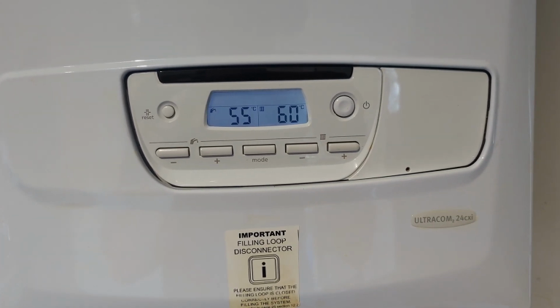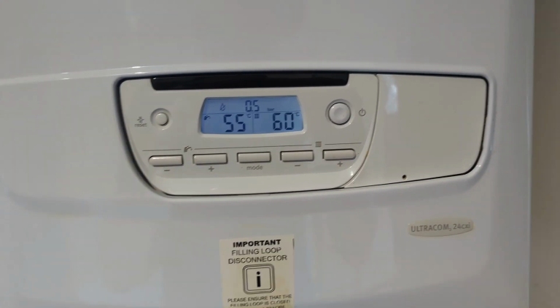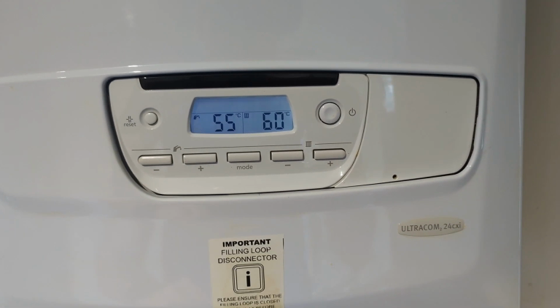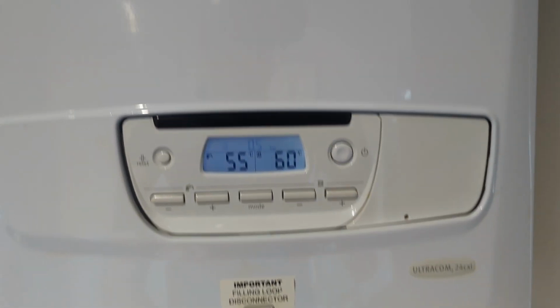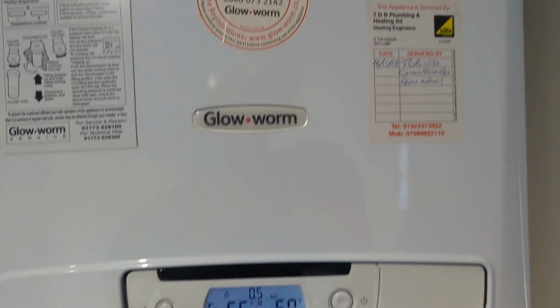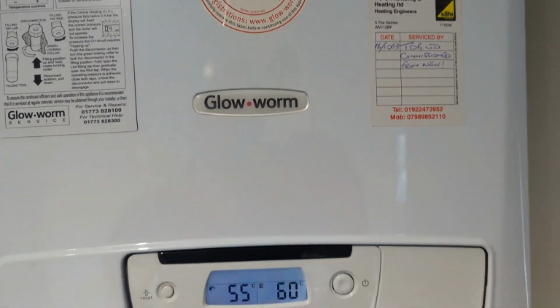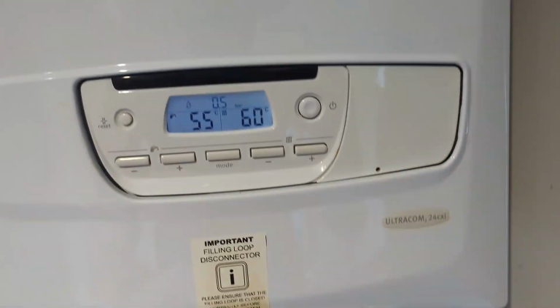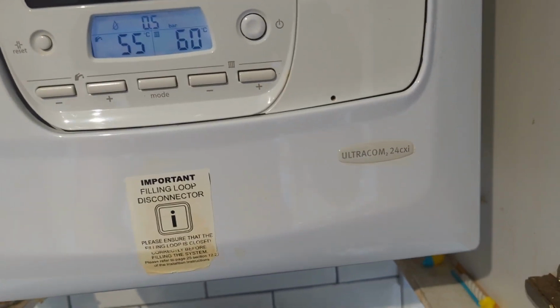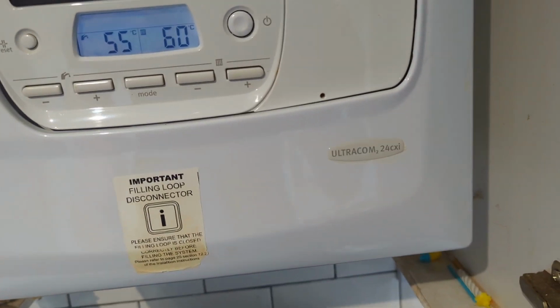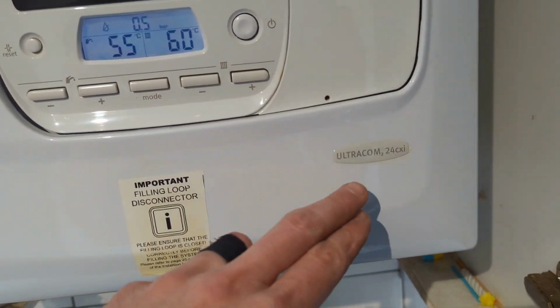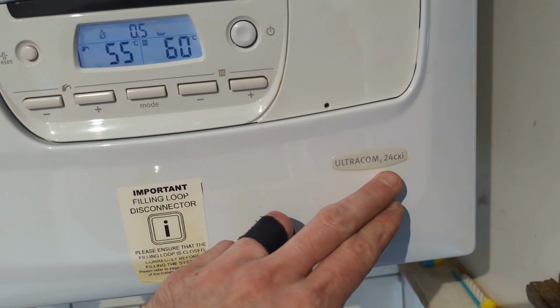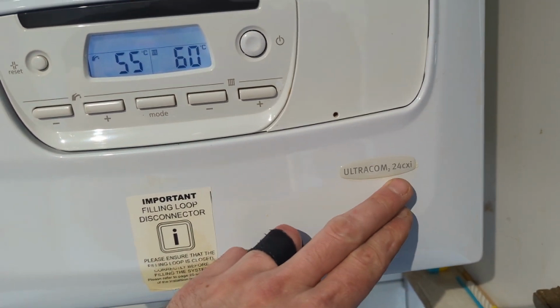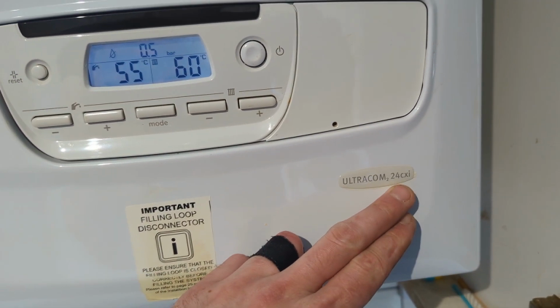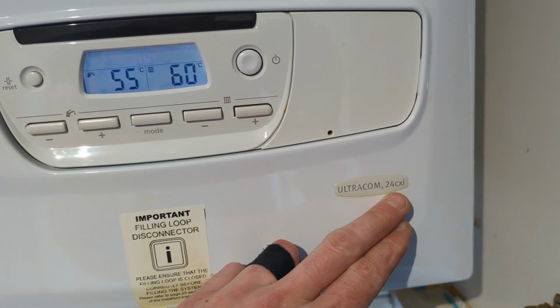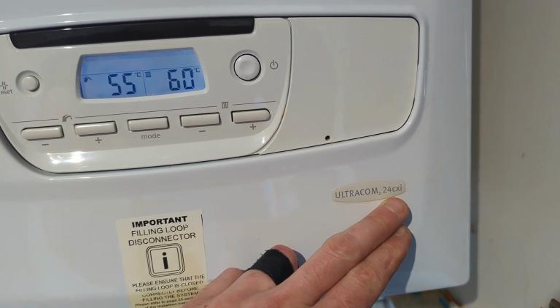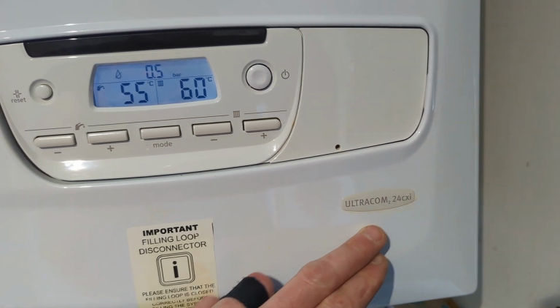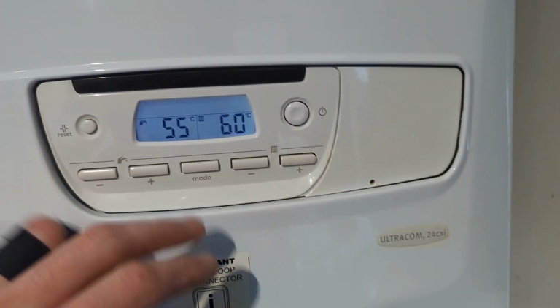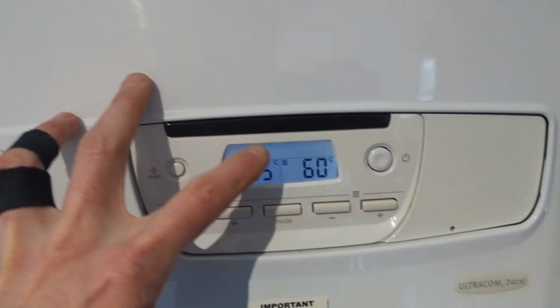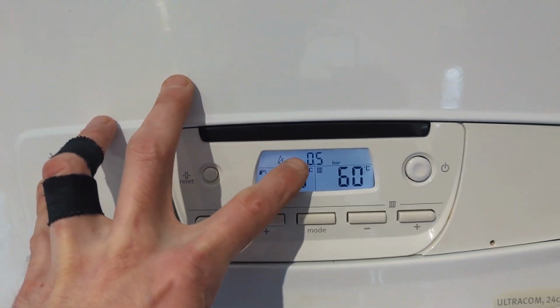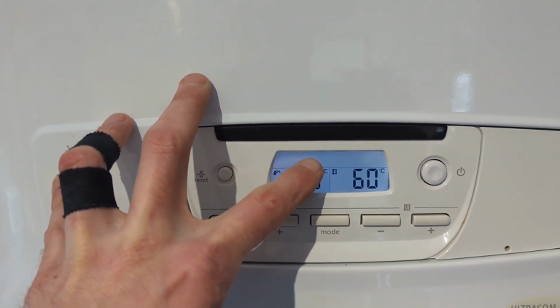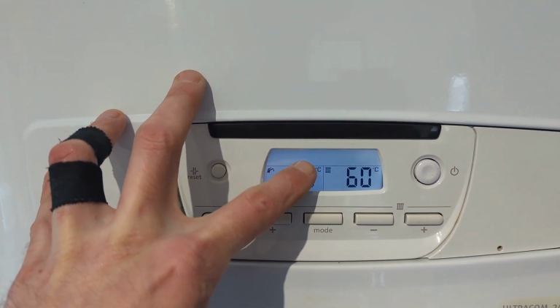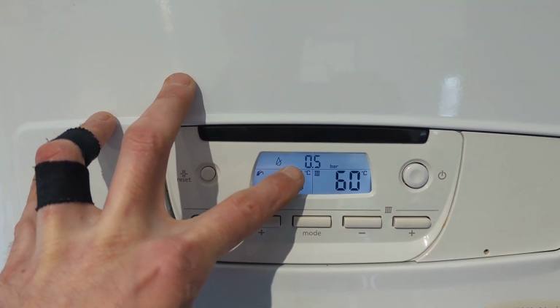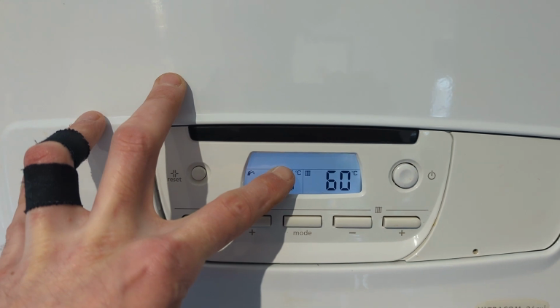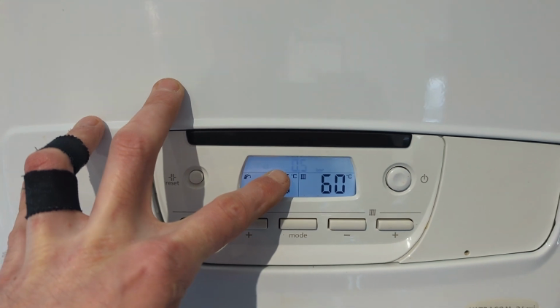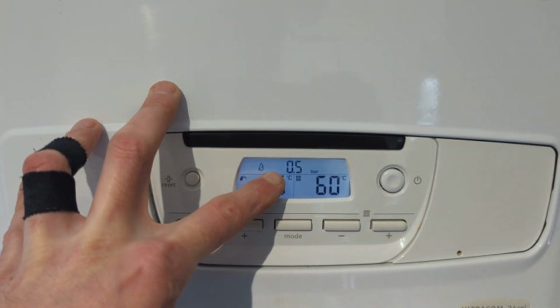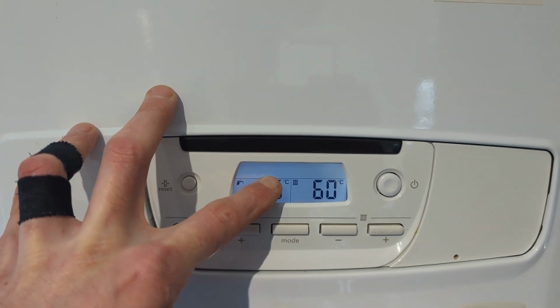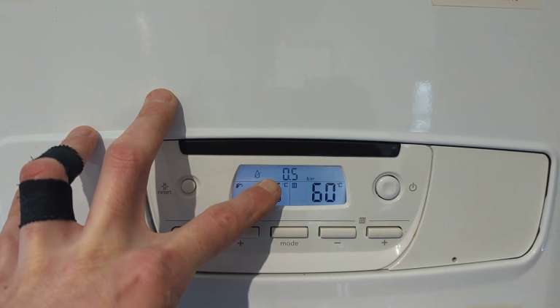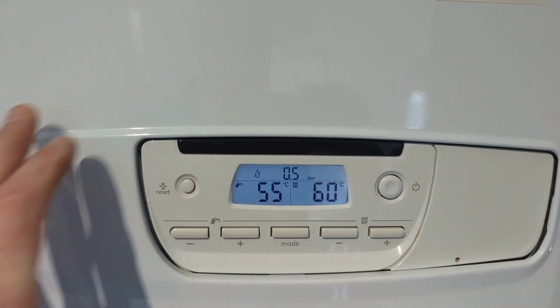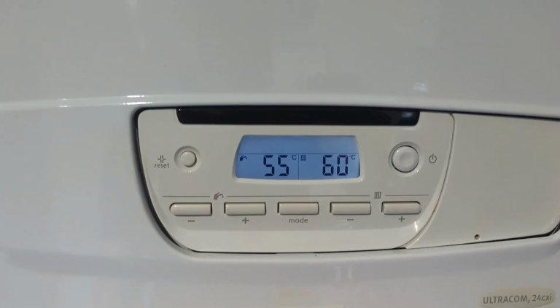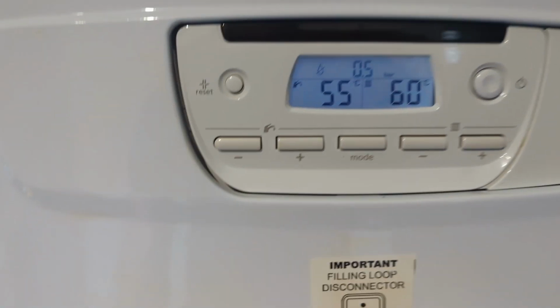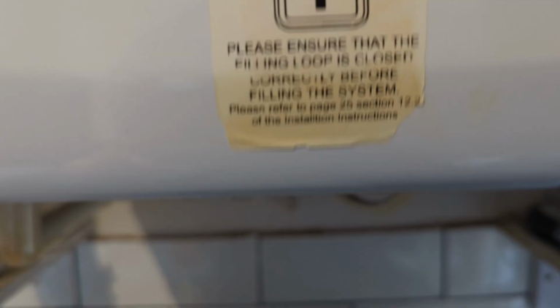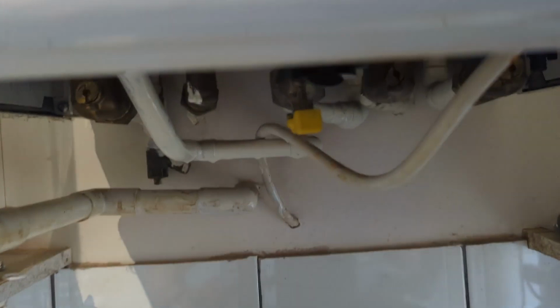What we've got here is a Glowworm Ultracom 224 CXI. We've got low pressure here — the boiler doesn't like it — so I'm going to show you how to top up the pressure on this. We come underneath the boiler and it's got the integral filling loop.